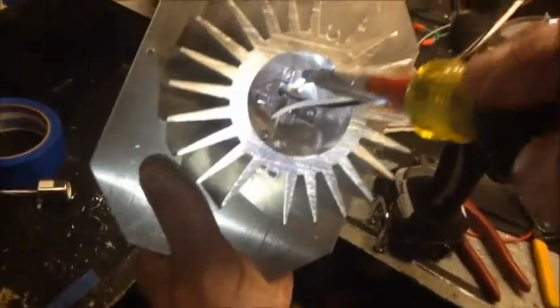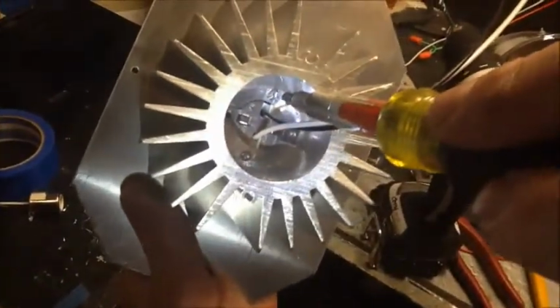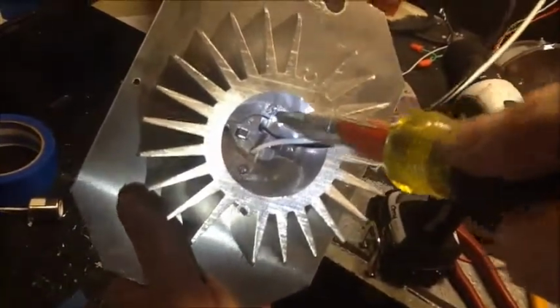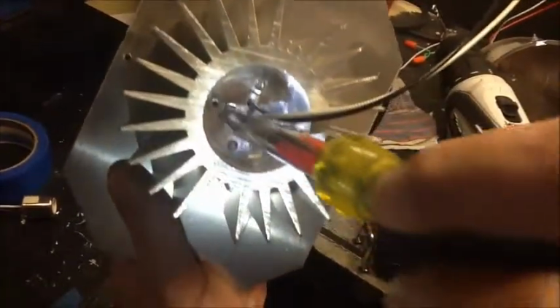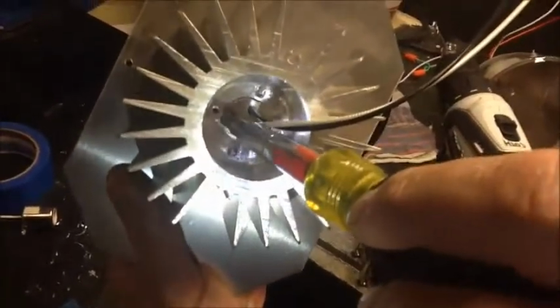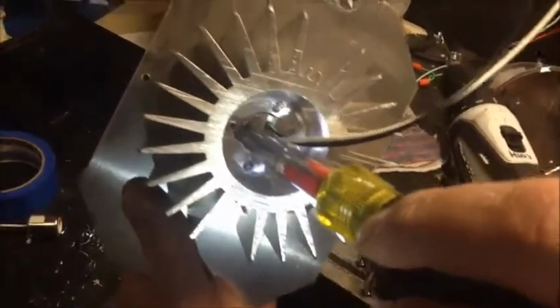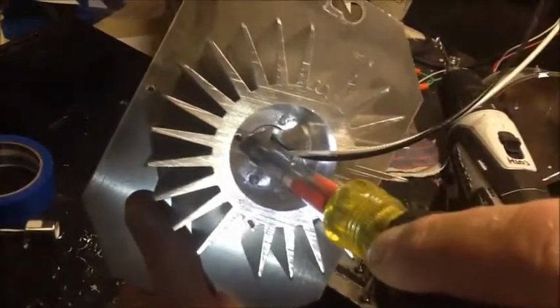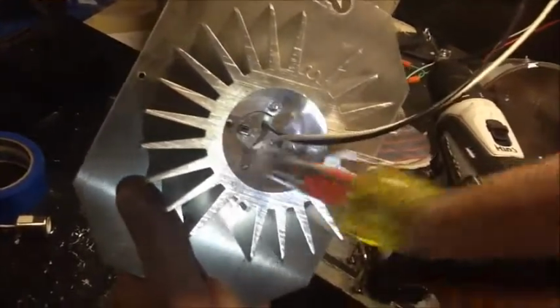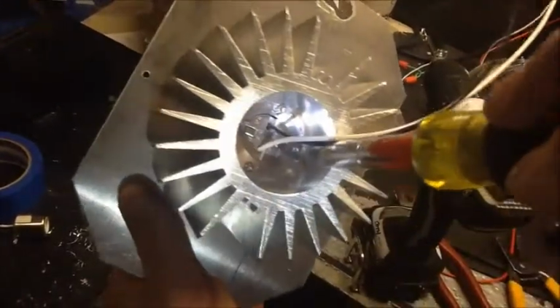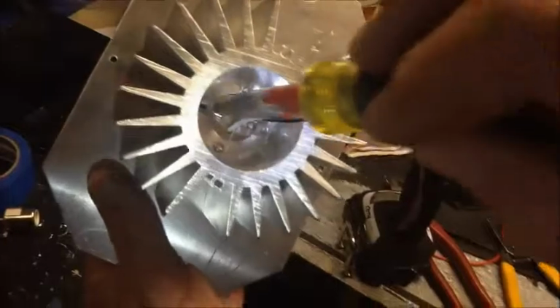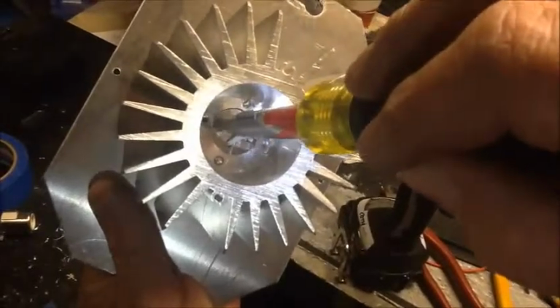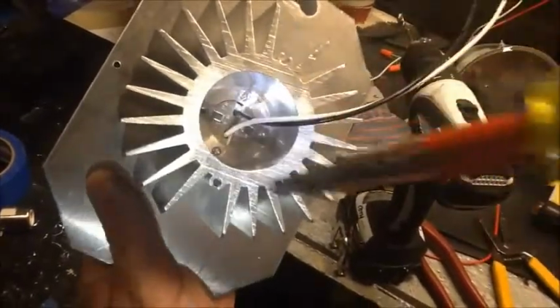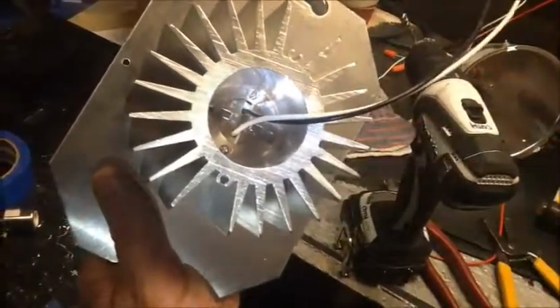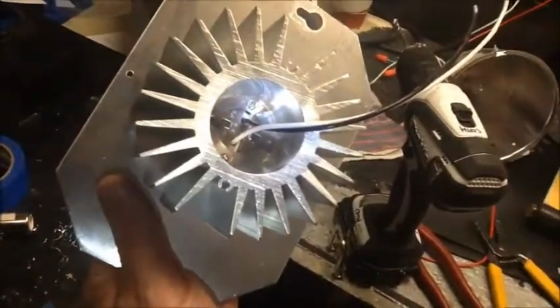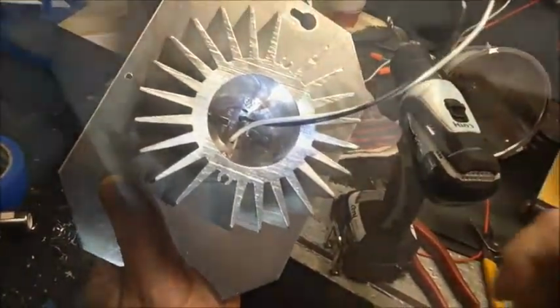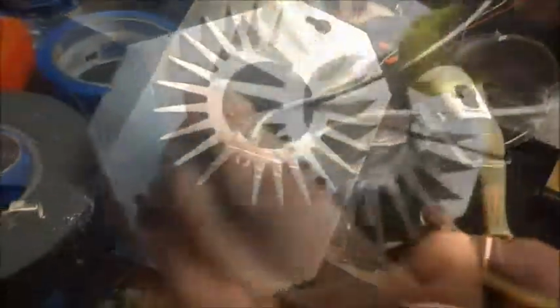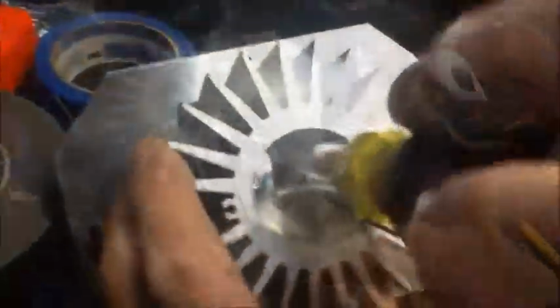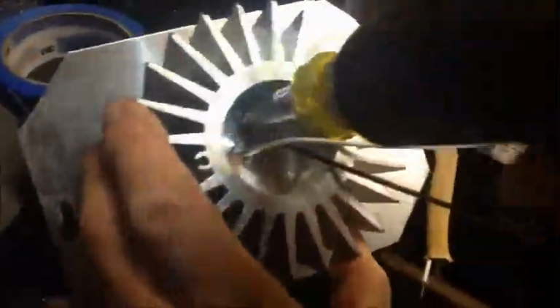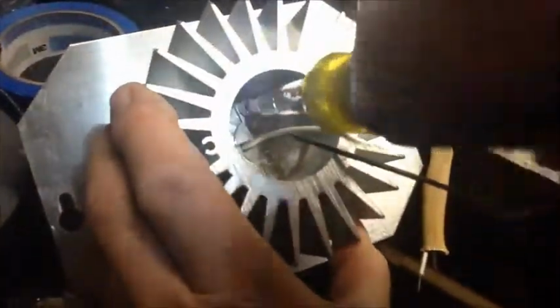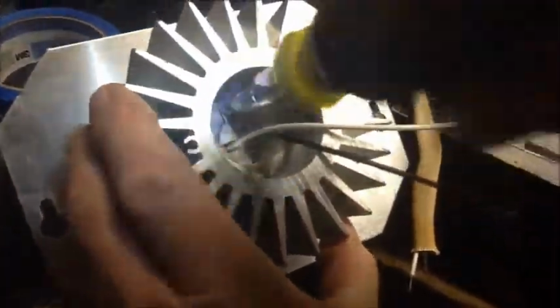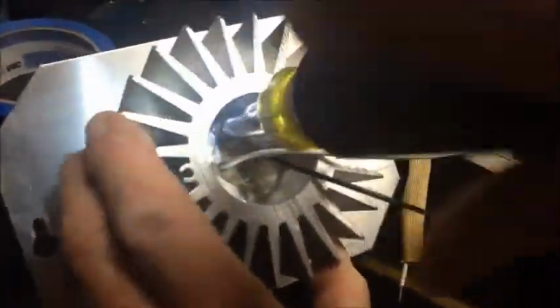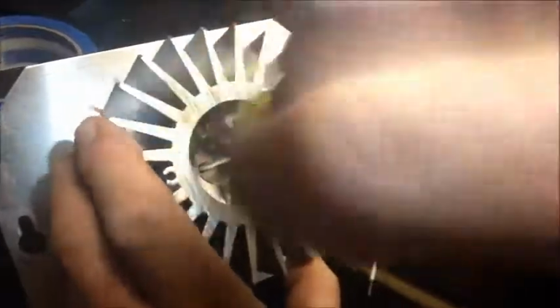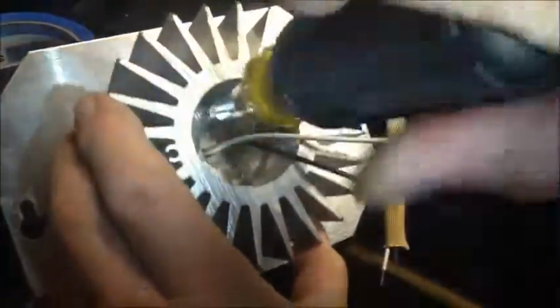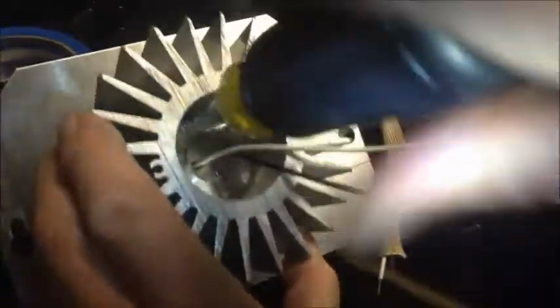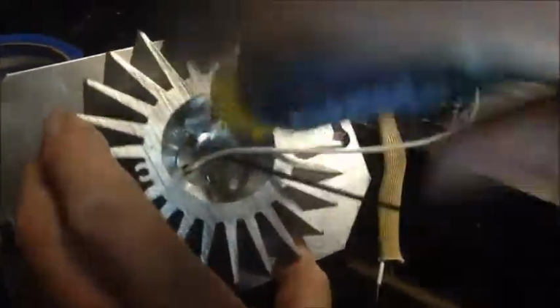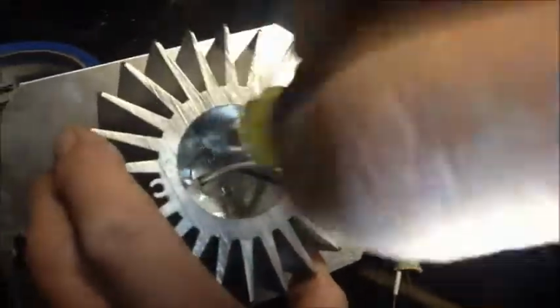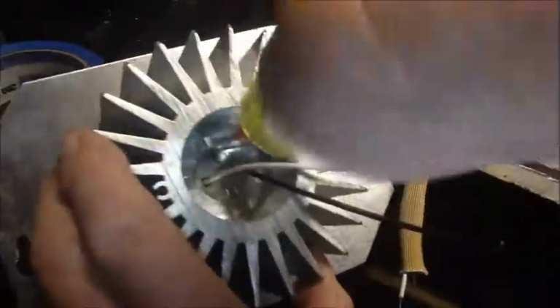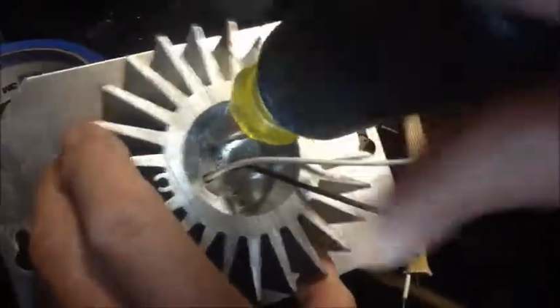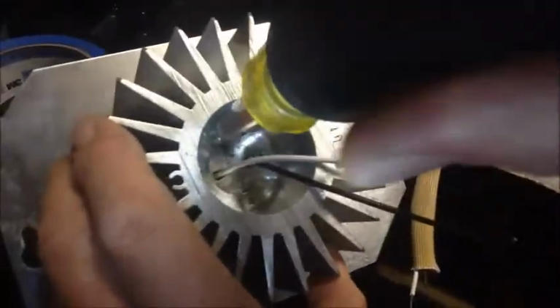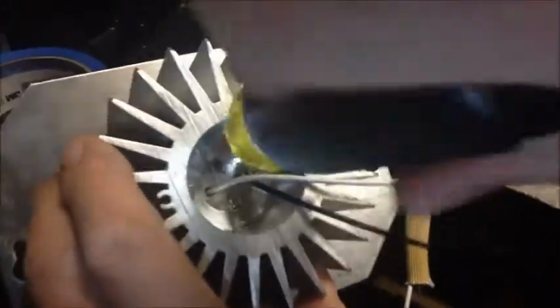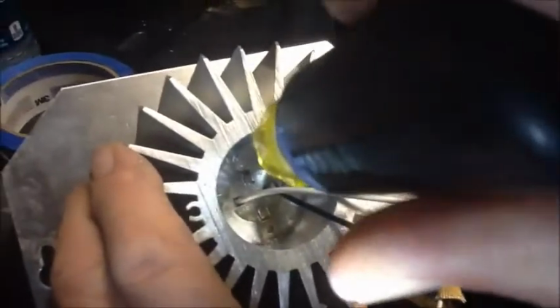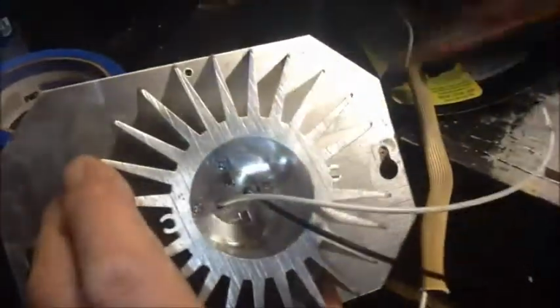Put a new socket in. In this particular light, this was one where the factory stripped everything out, so I had to drill new holes, re-tap in the aluminum, so I could put new screws in.